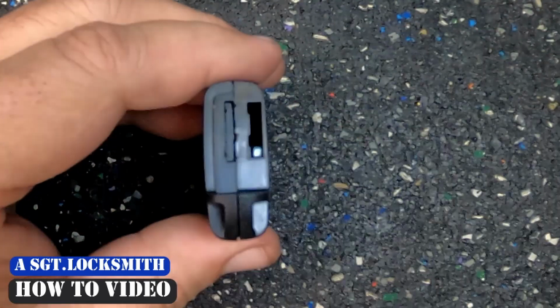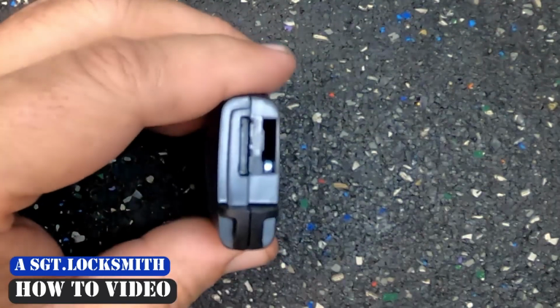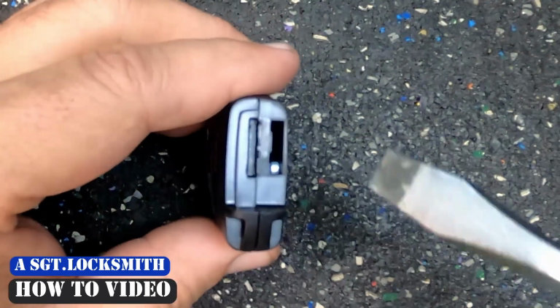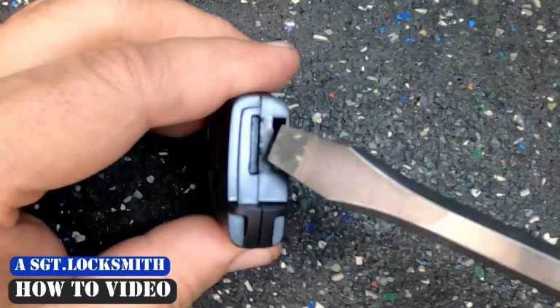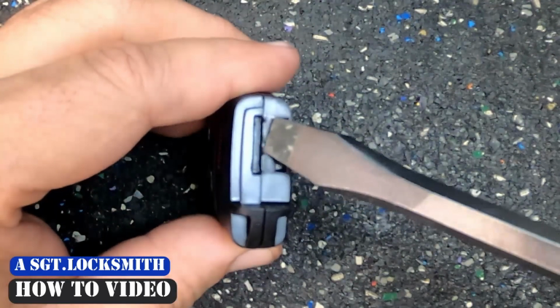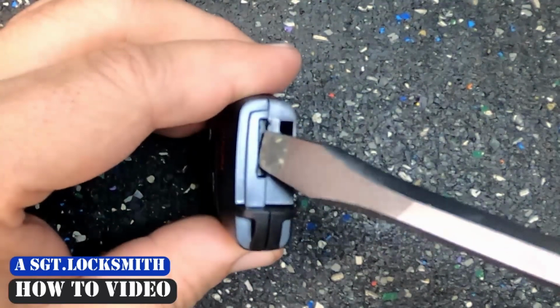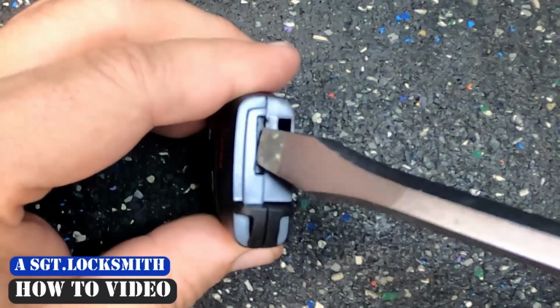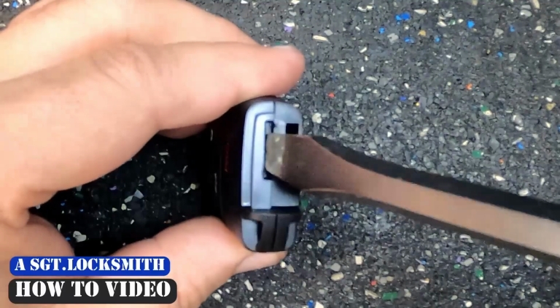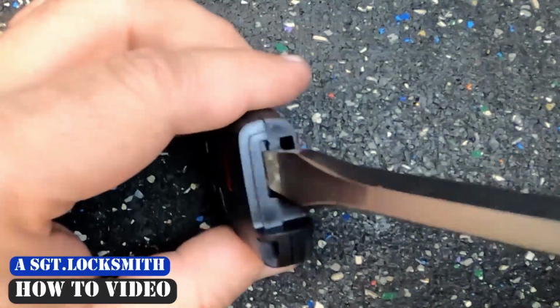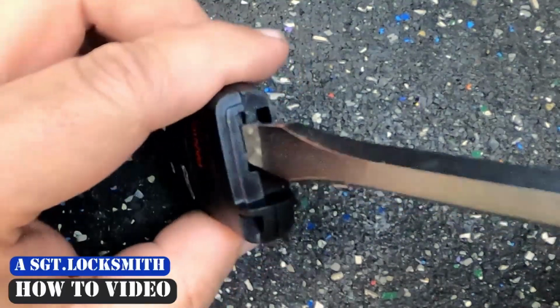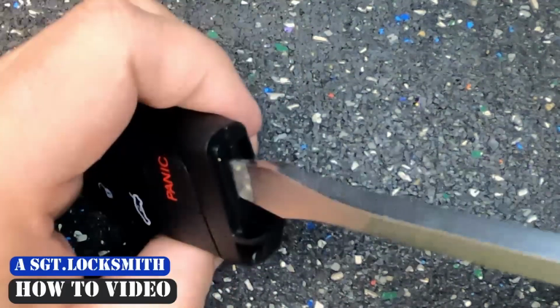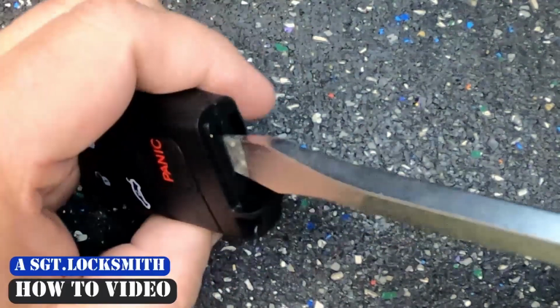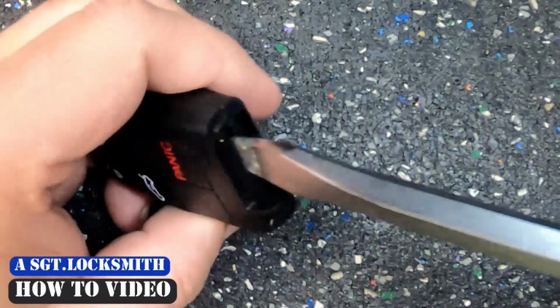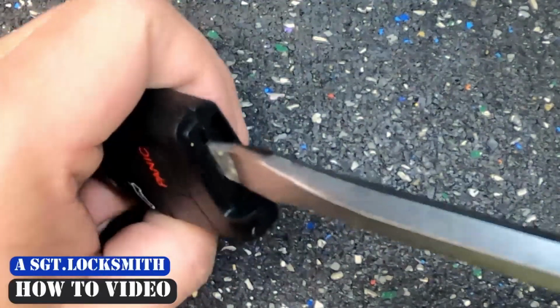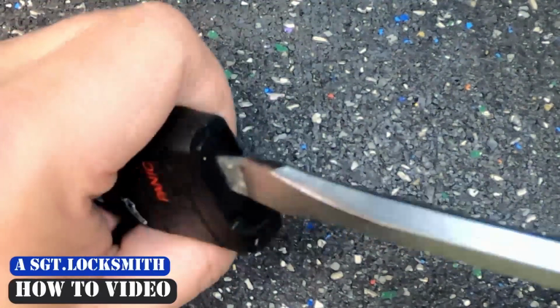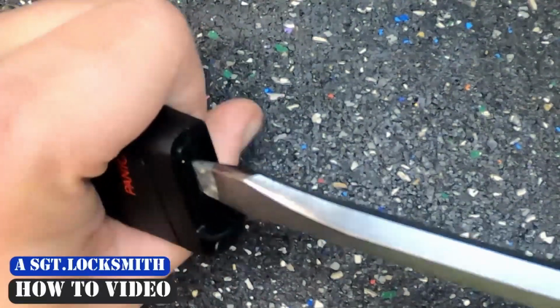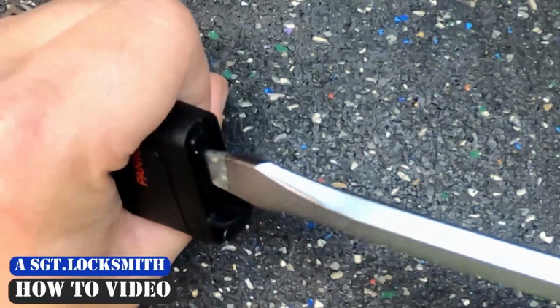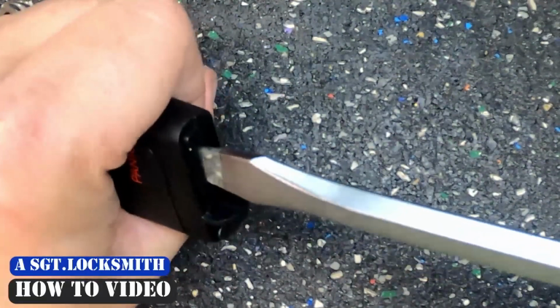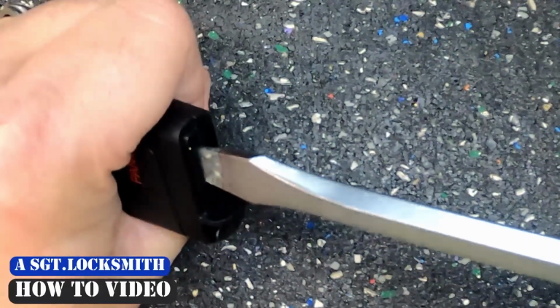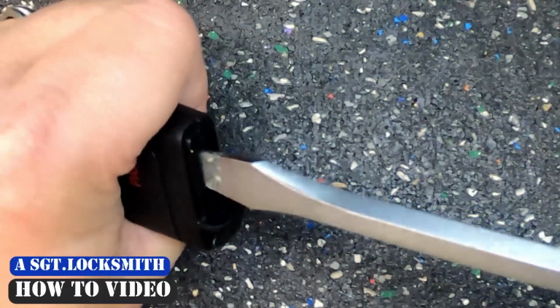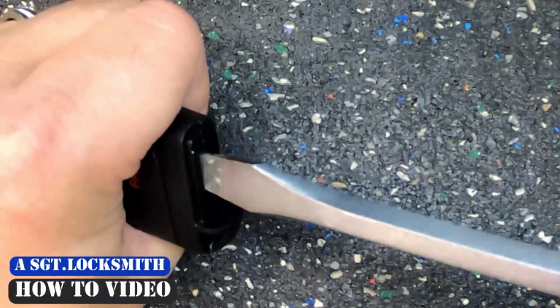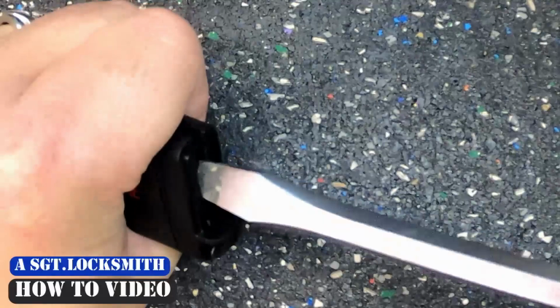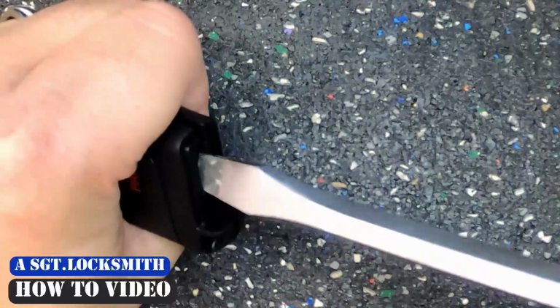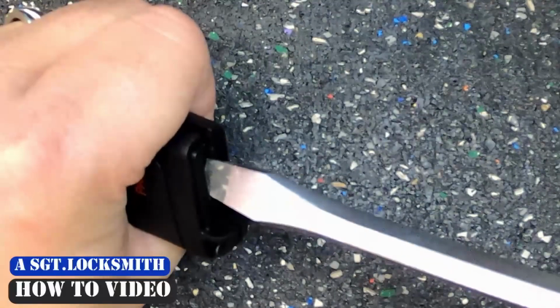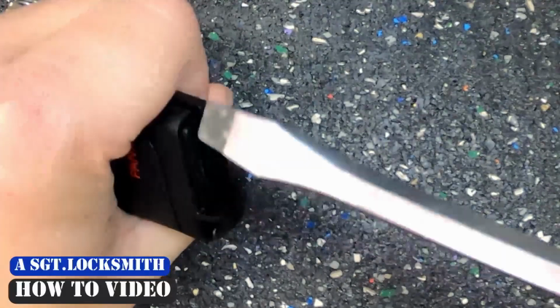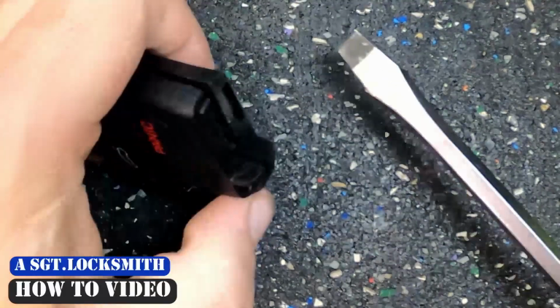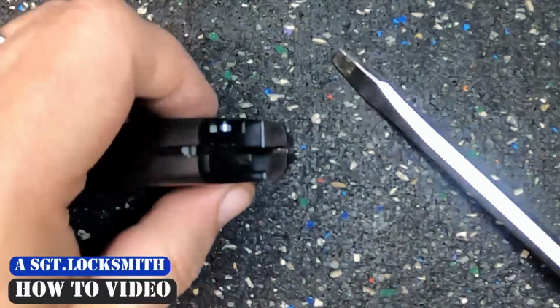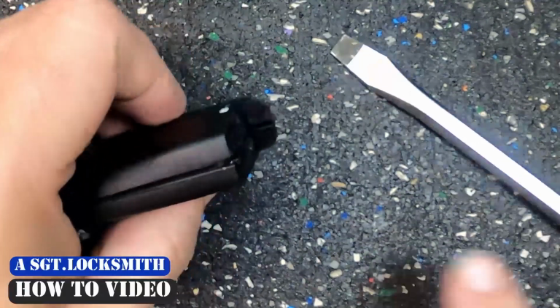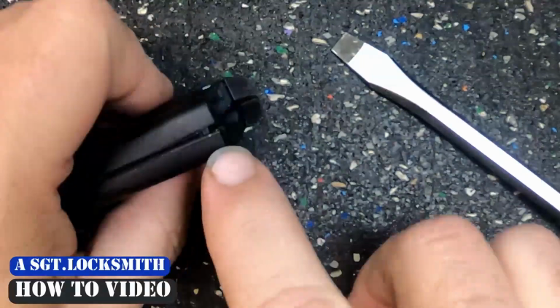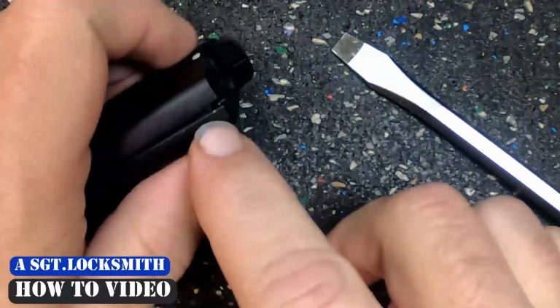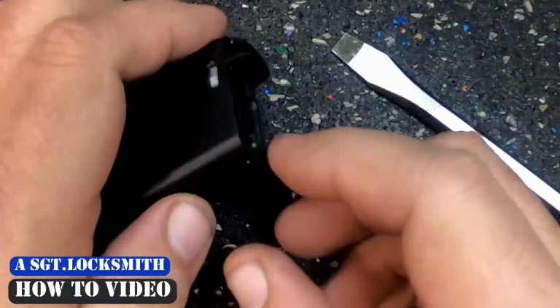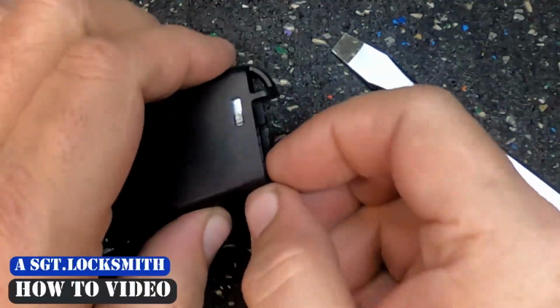If you notice, you have a little slot here in the top. Take a flat-tip screwdriver, hold the remote firmly, and just twist the screwdriver — you're not prying. Once you twist it, you'll see that it pops open a little.